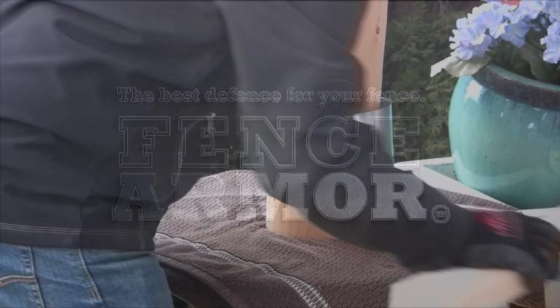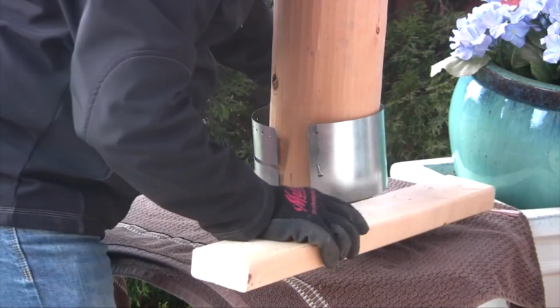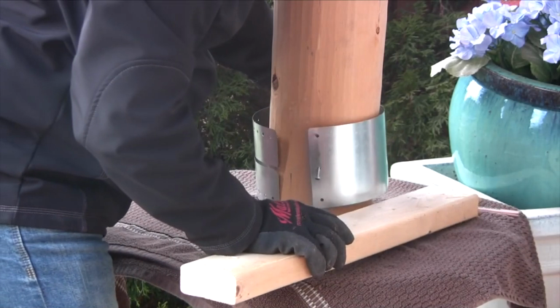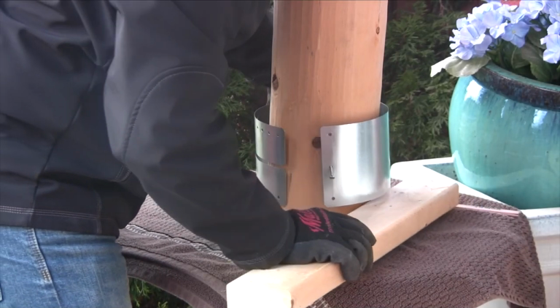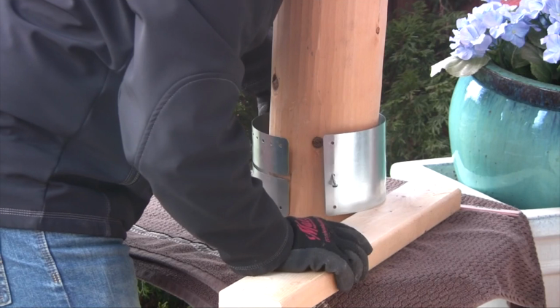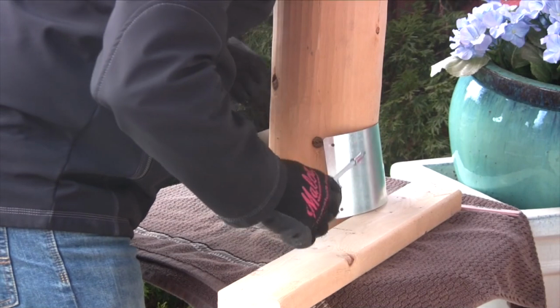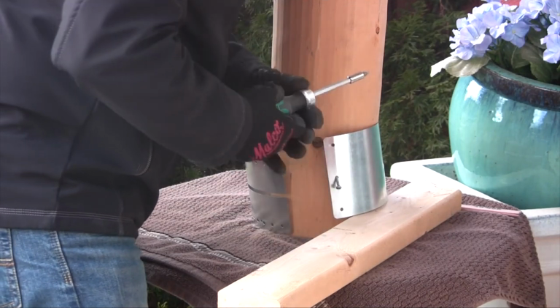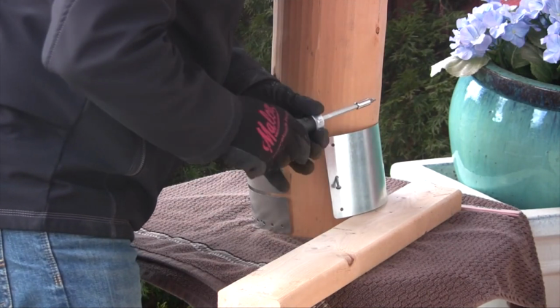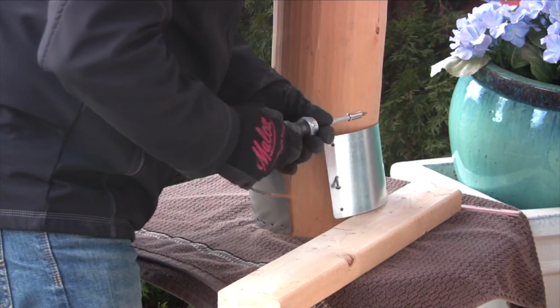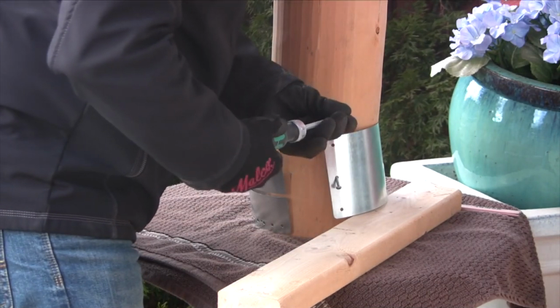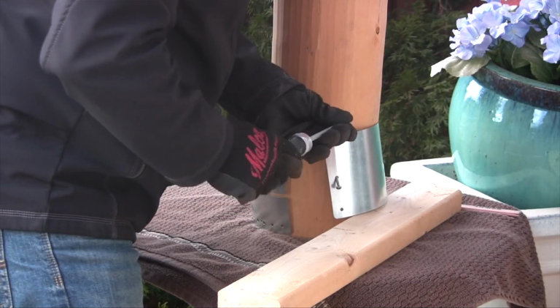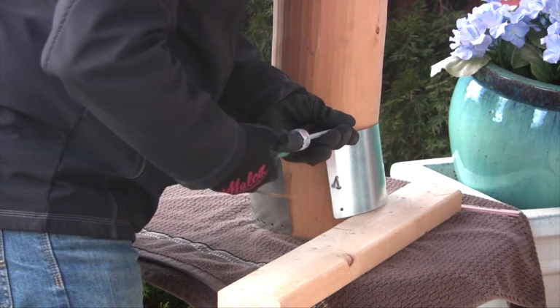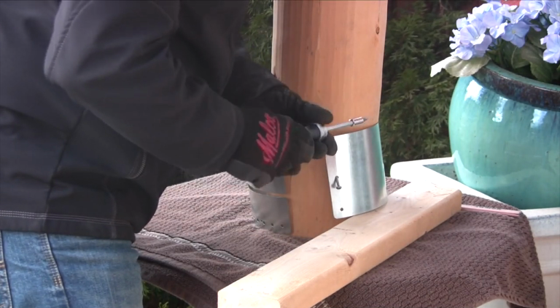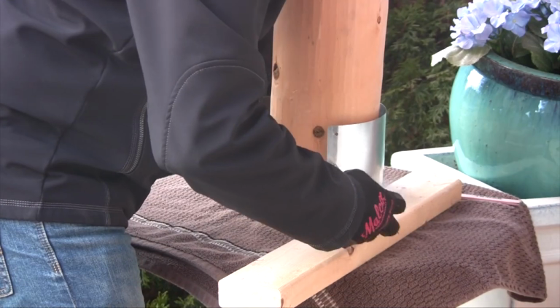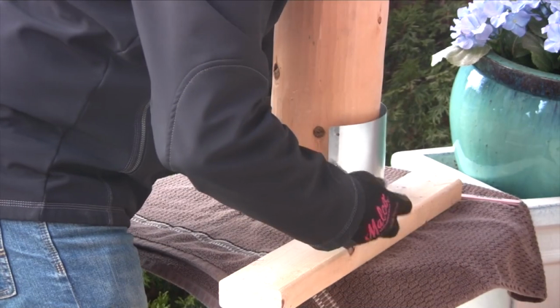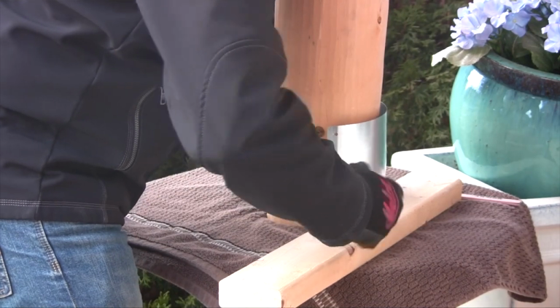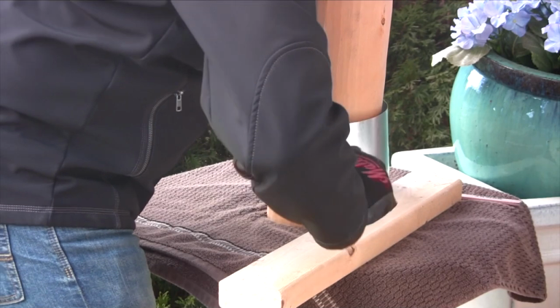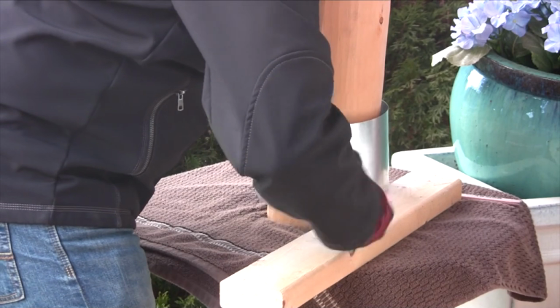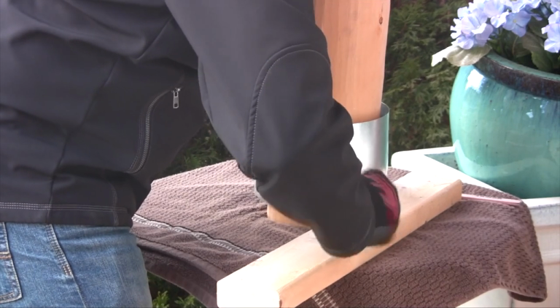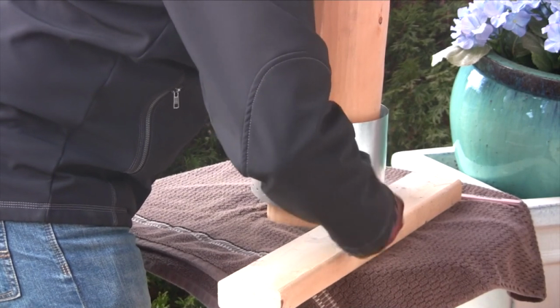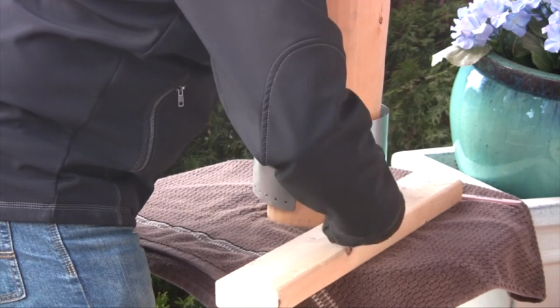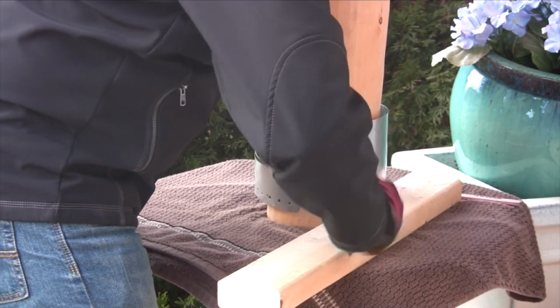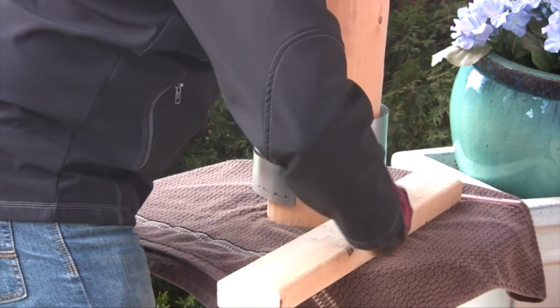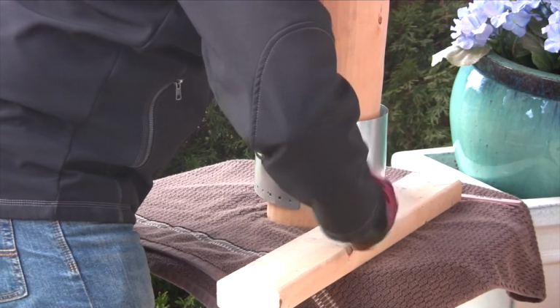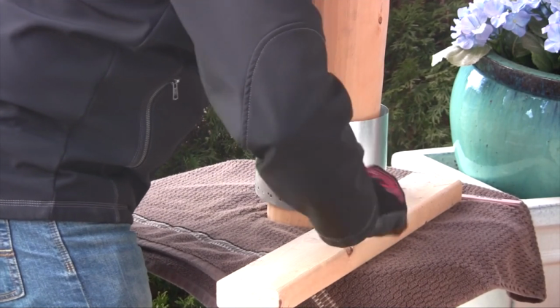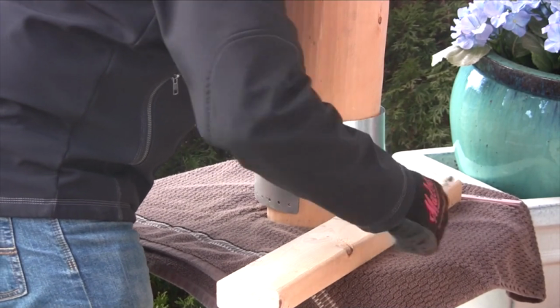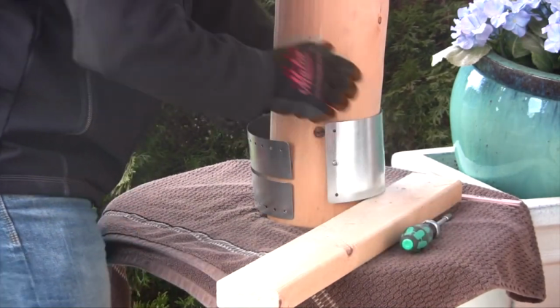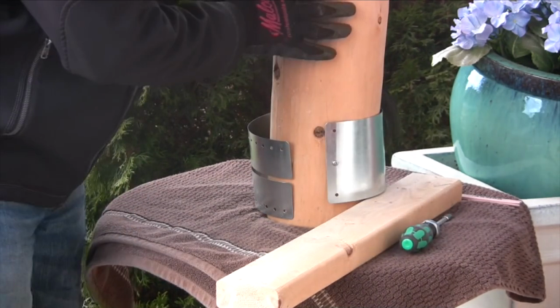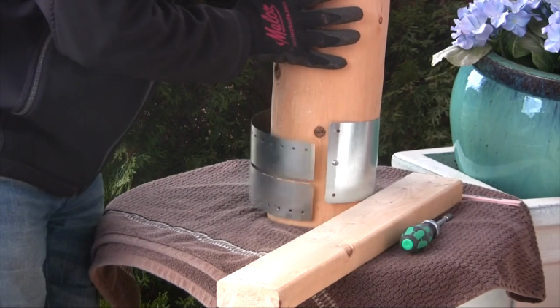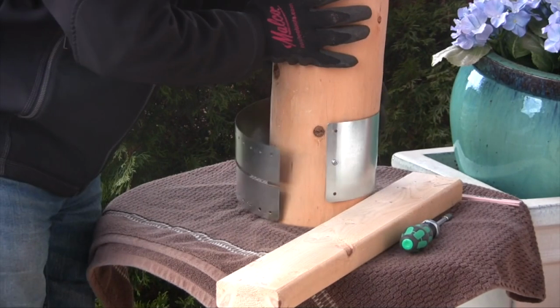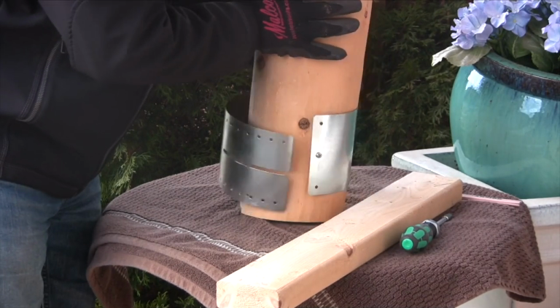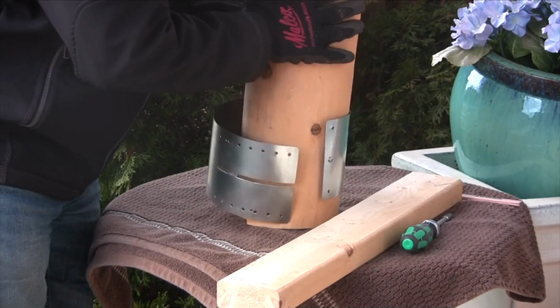We always like to set fence armor off the ground, usually about an inch and a half to two inches. If you use a two-by-four on the ground right up next to it, you'll be able to set it there. I like to set in the center screw as you see here, not all the way through.